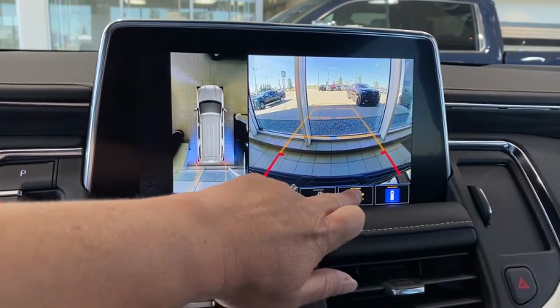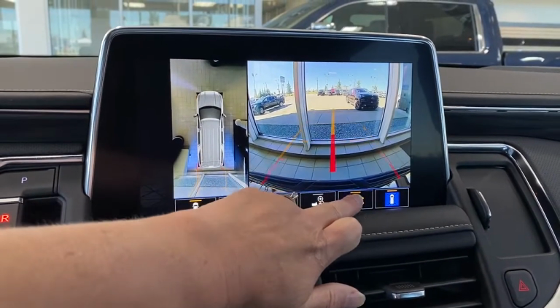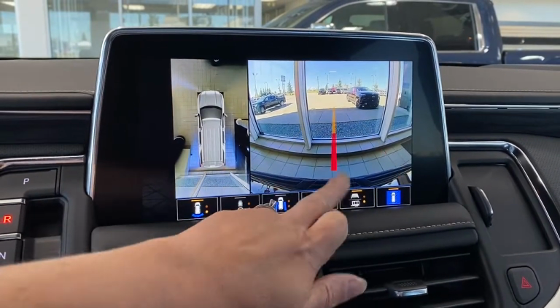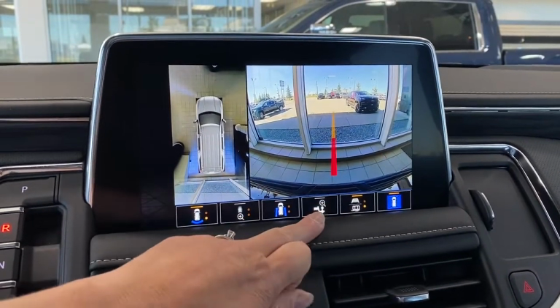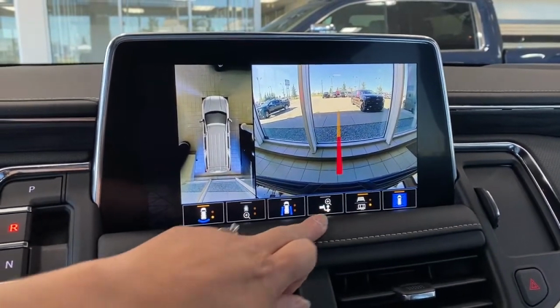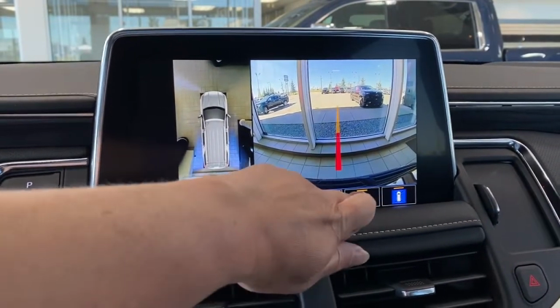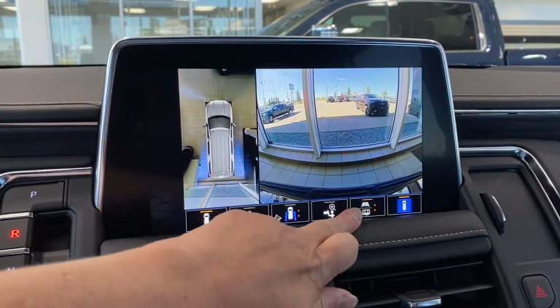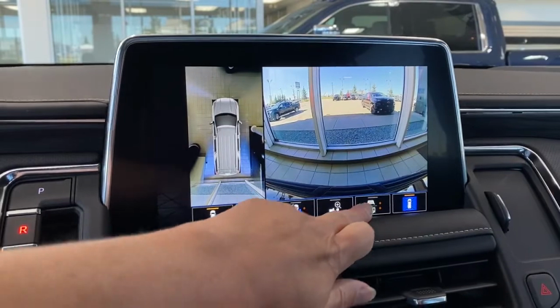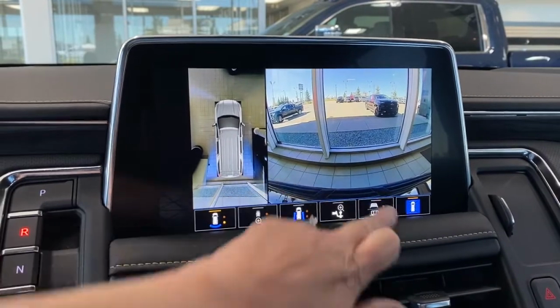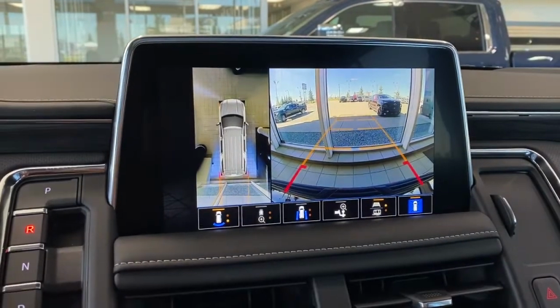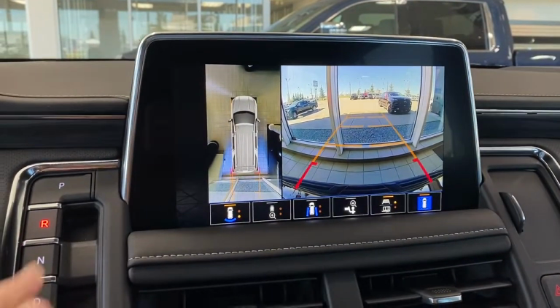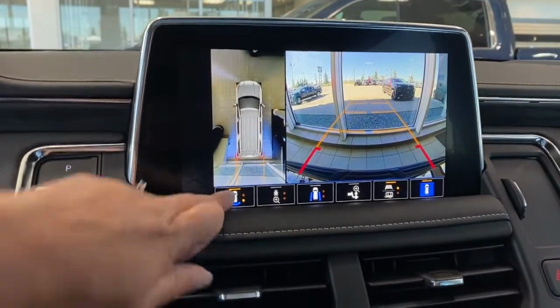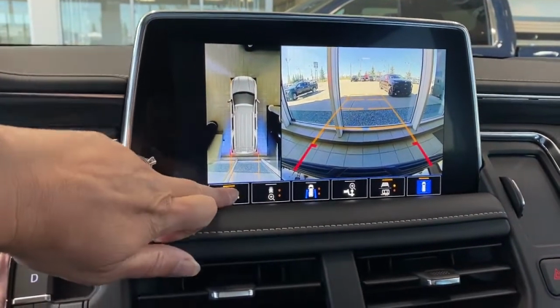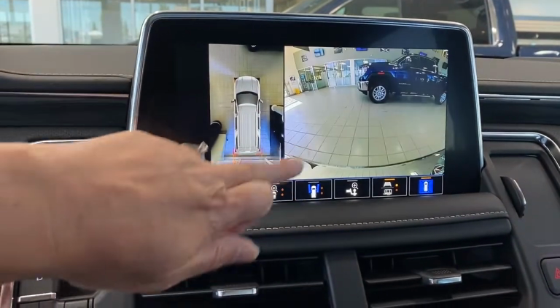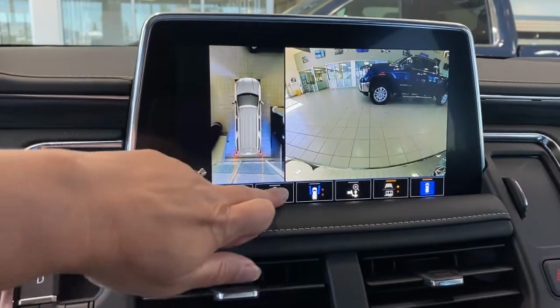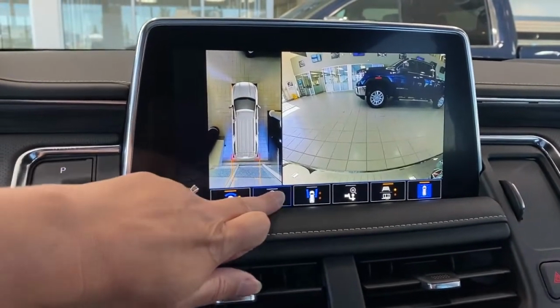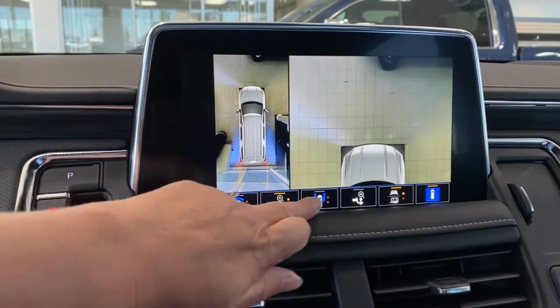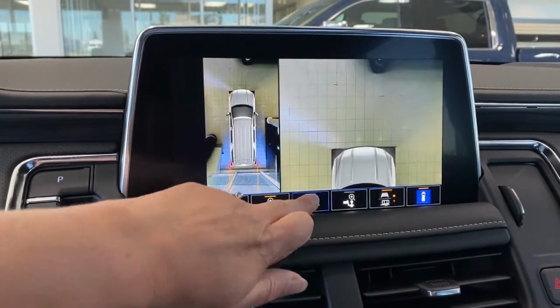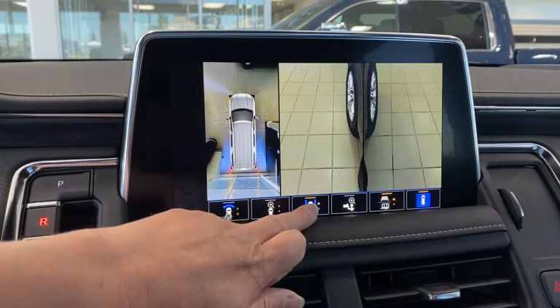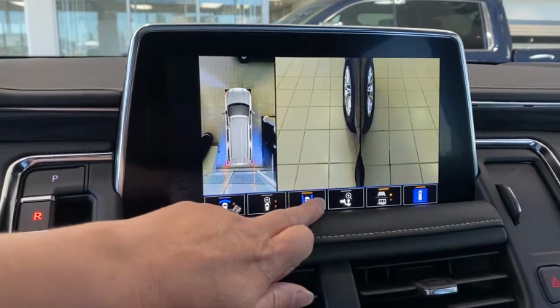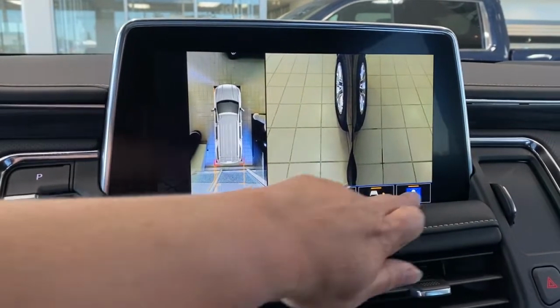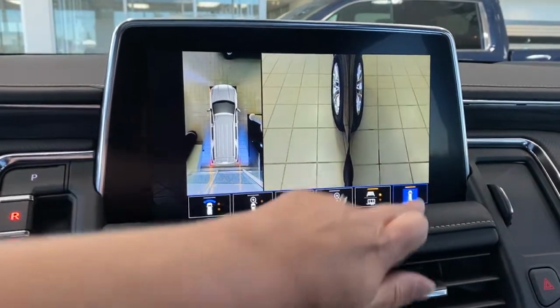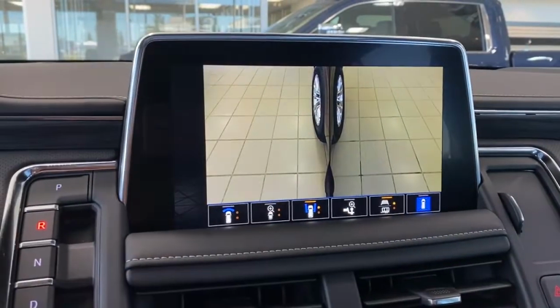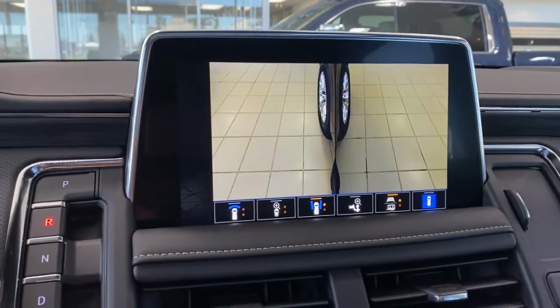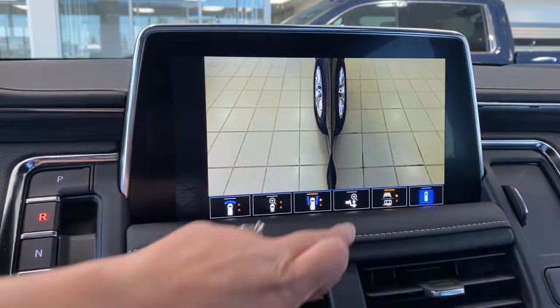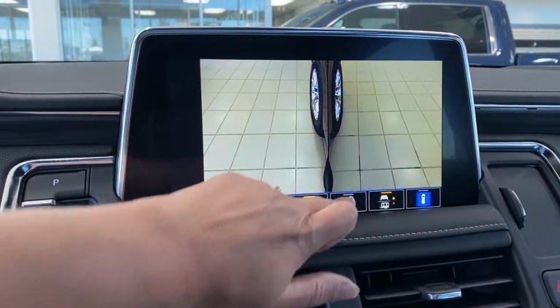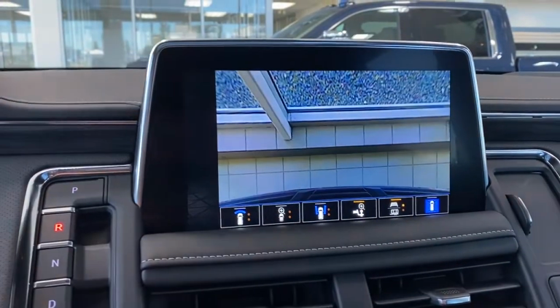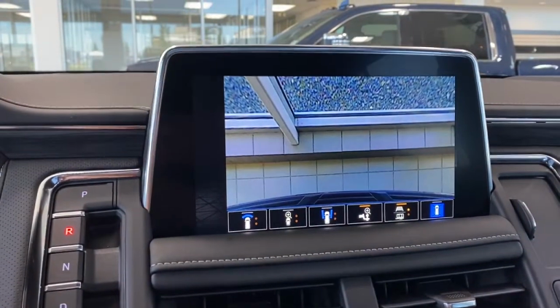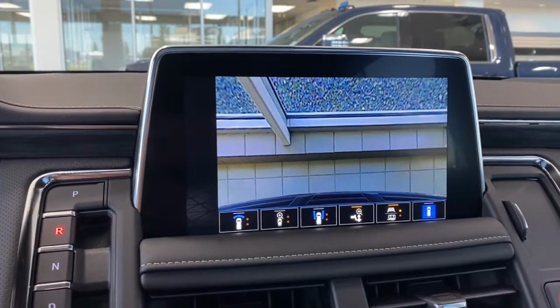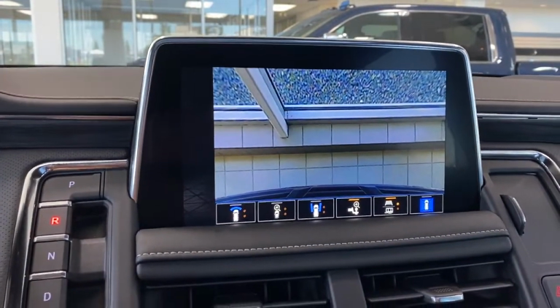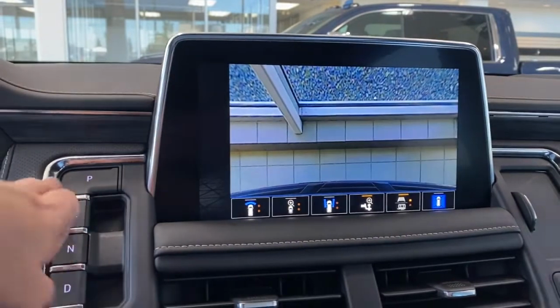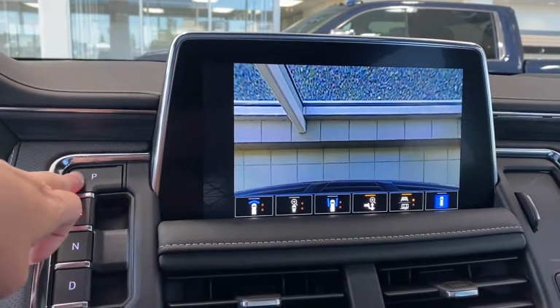That straight line is for hitch guidance, or we're able to turn that off altogether. HD surround vision — by pushing the buttons down below we're able to change the camera view, including hitch guidance and hitch view.